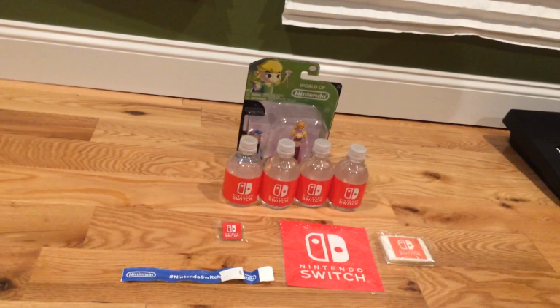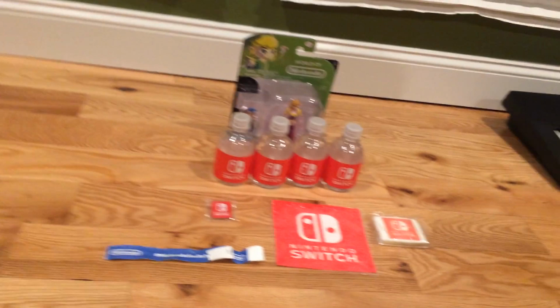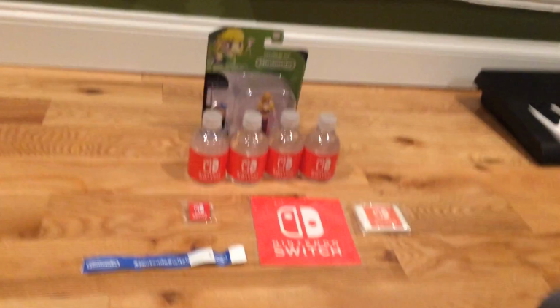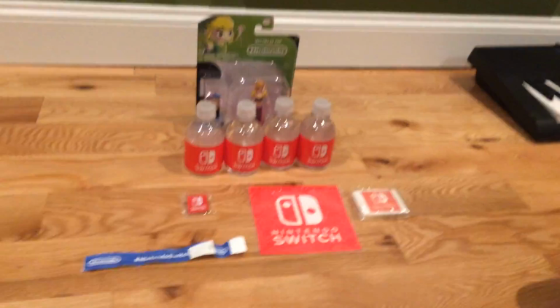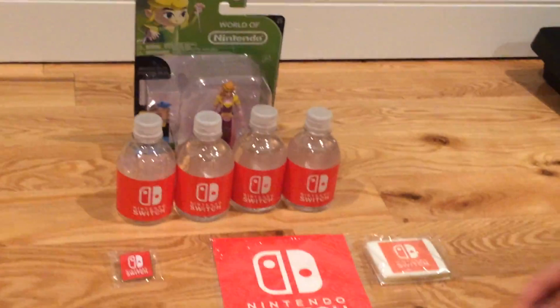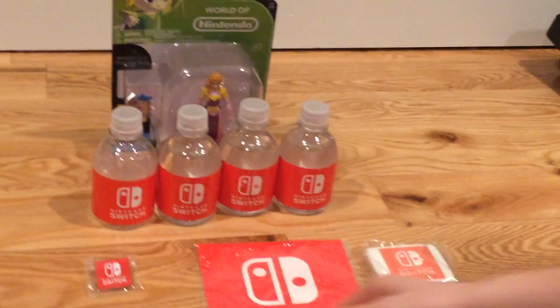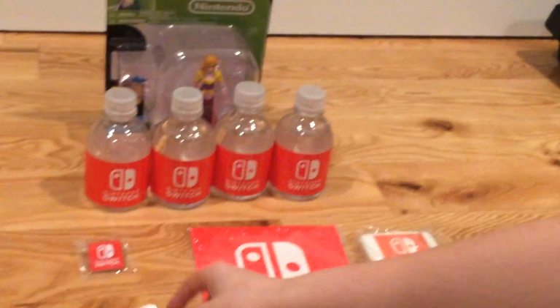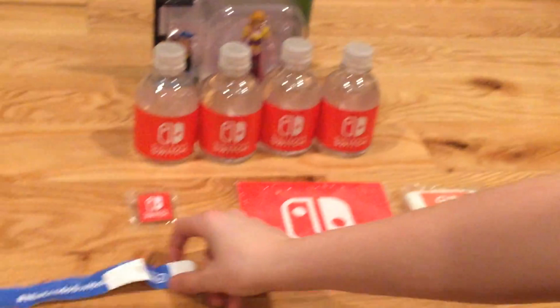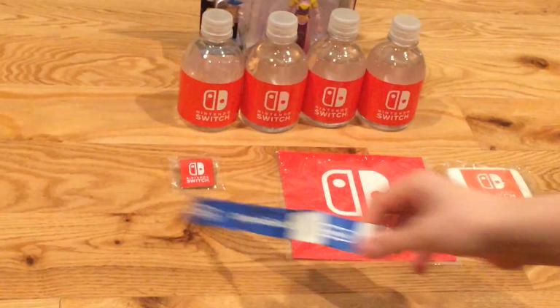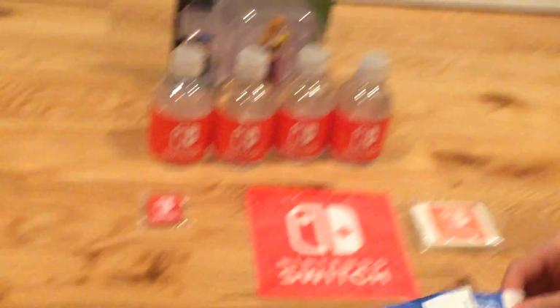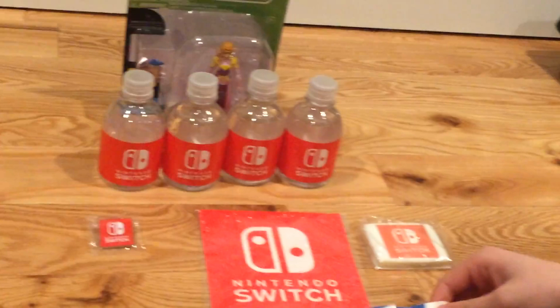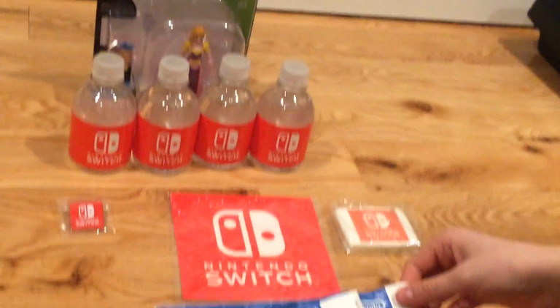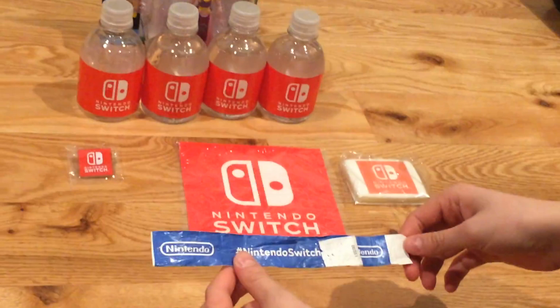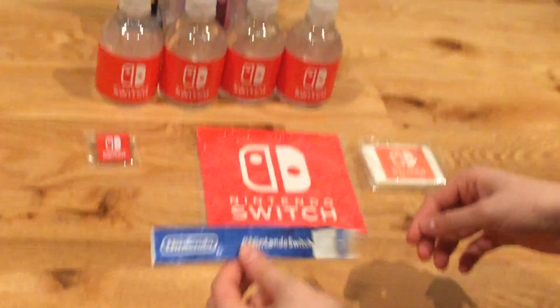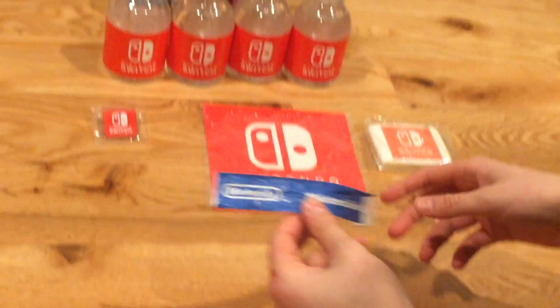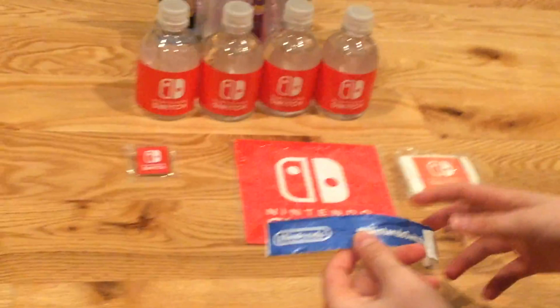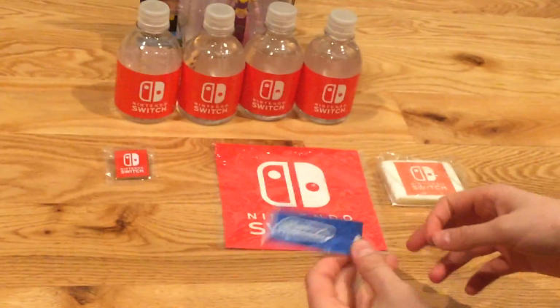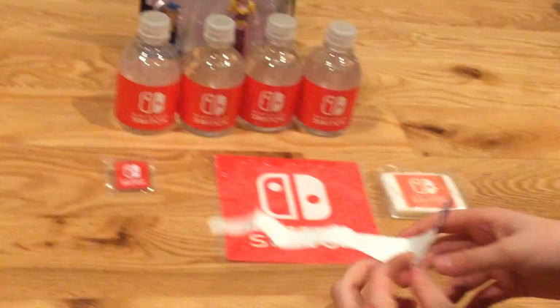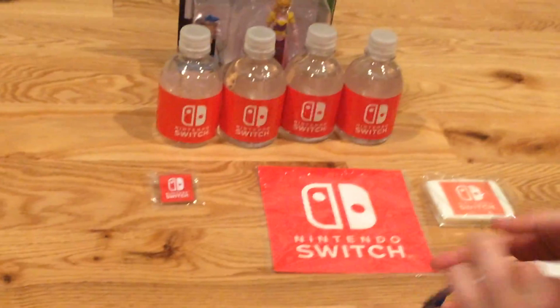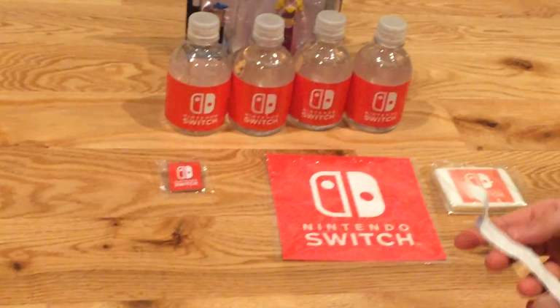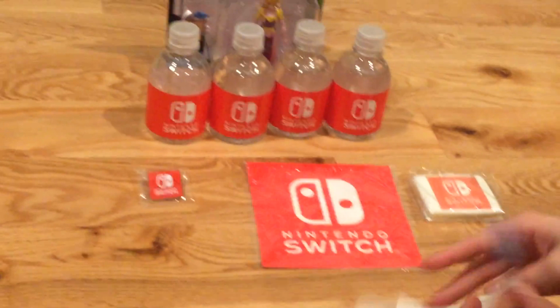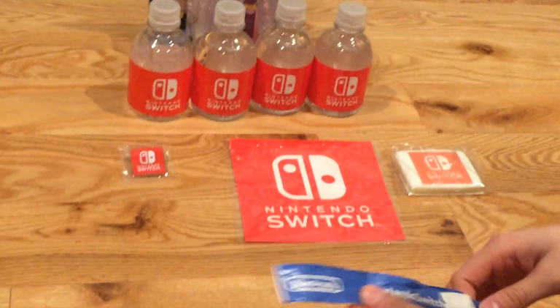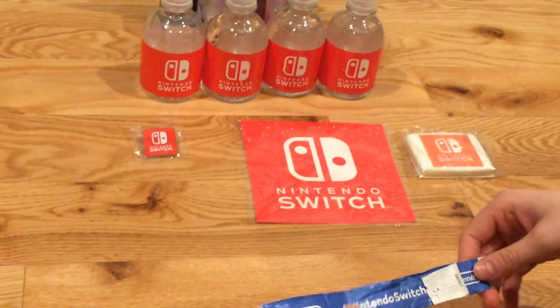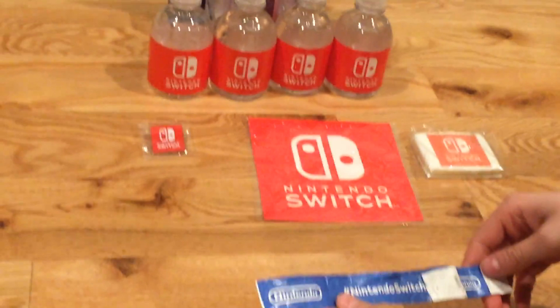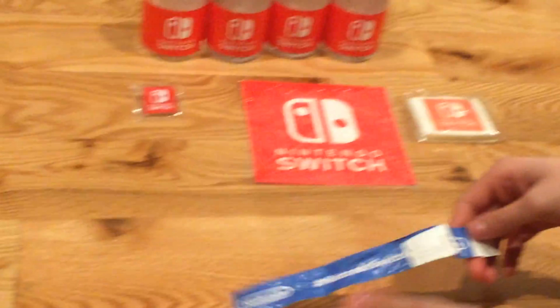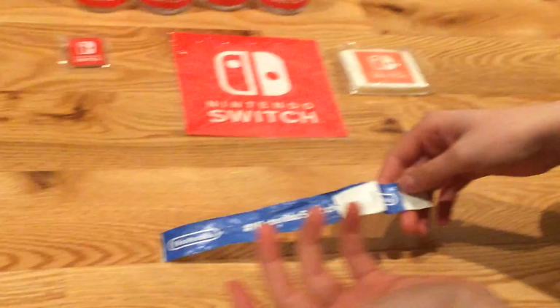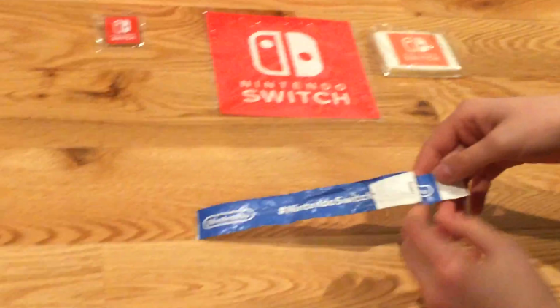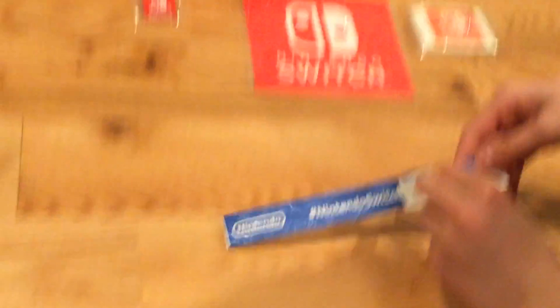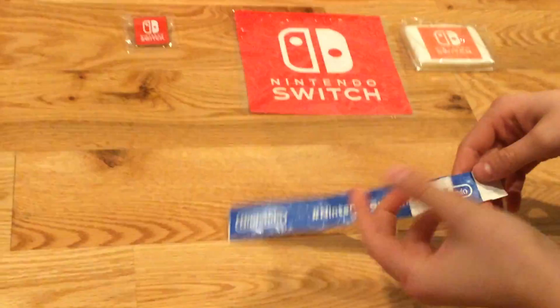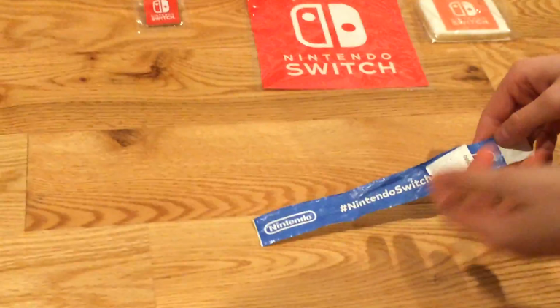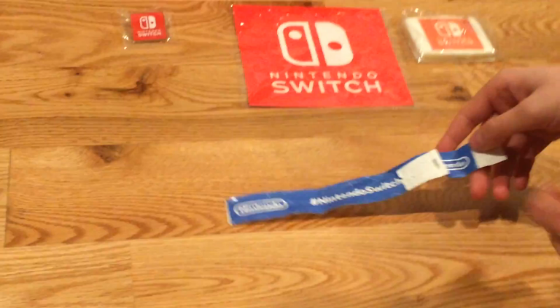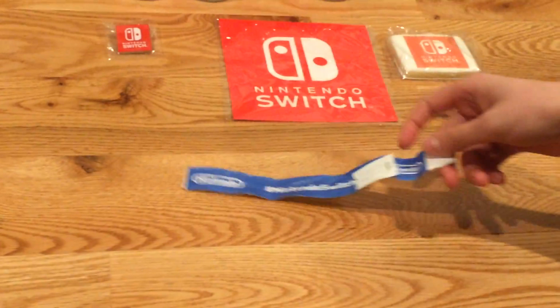The first thing we're going to show you is this Nintendo Switch band. Nothing on the back. This one you need to get in — it's probably free, that's what I like.